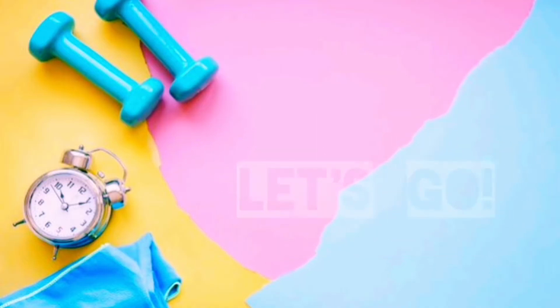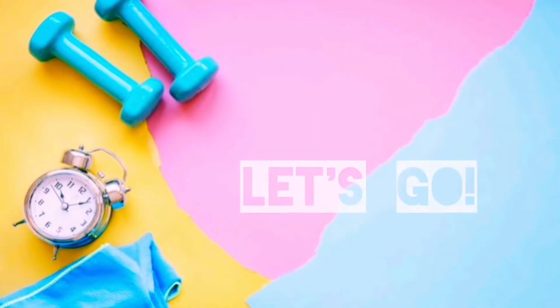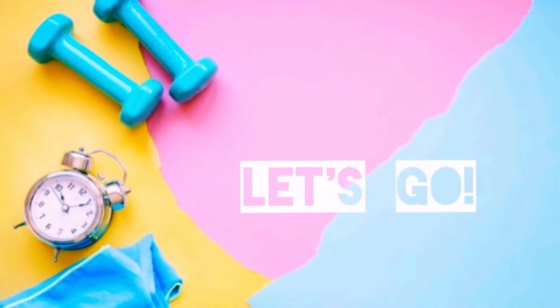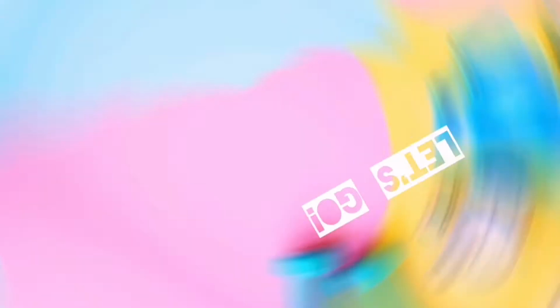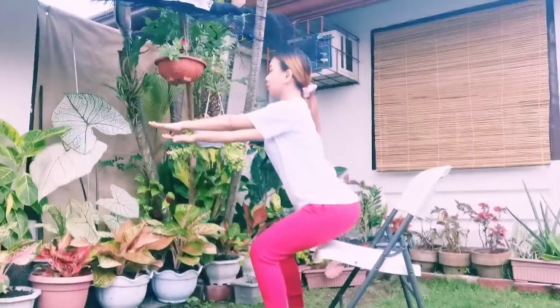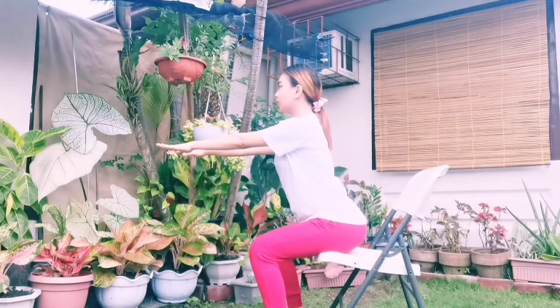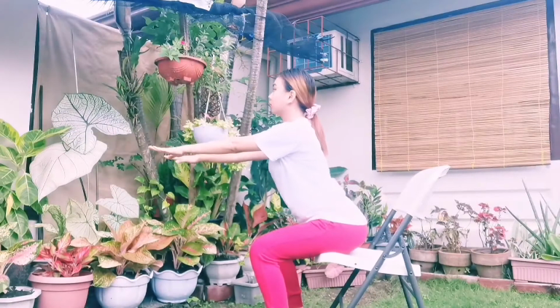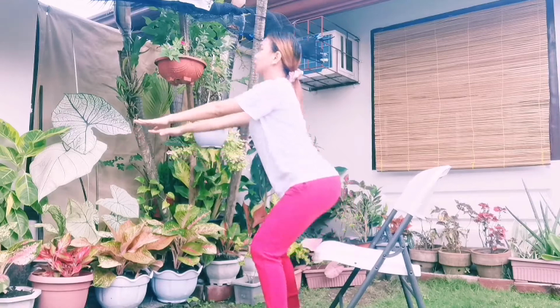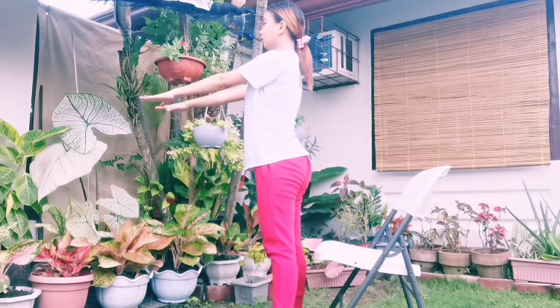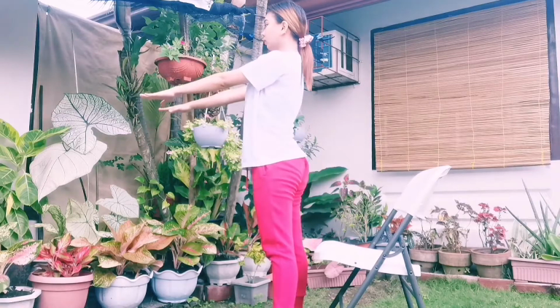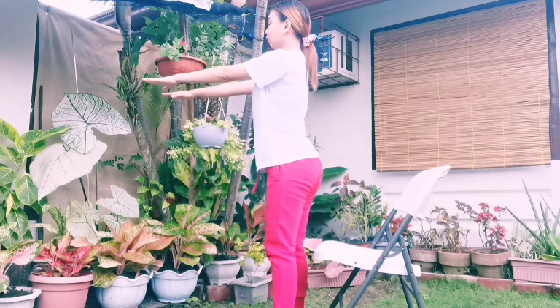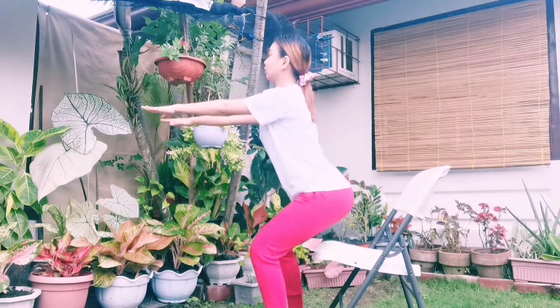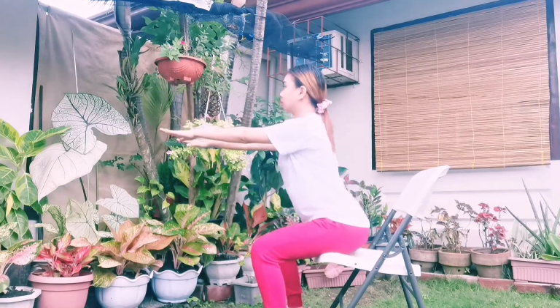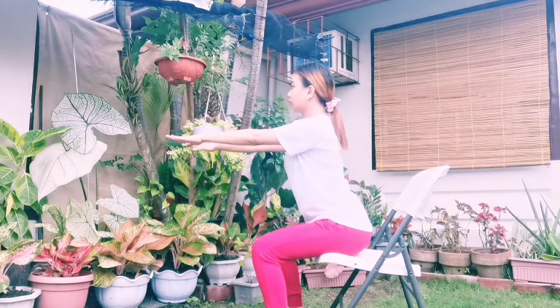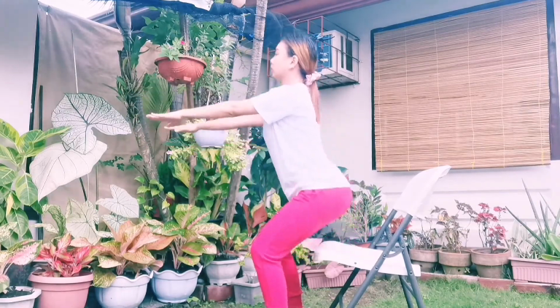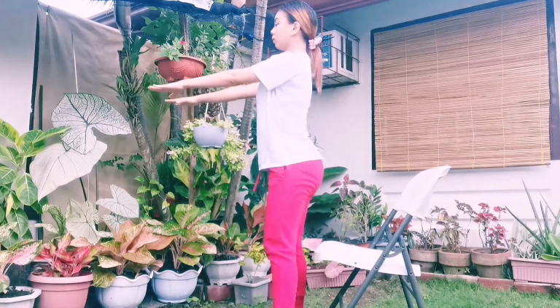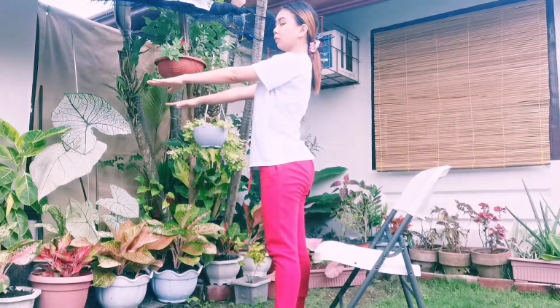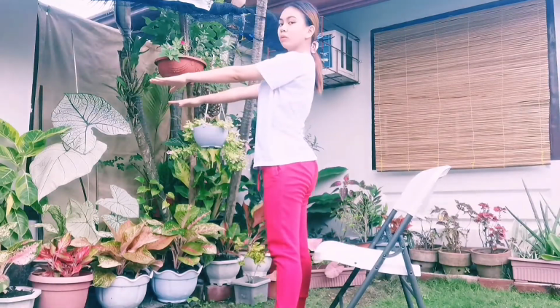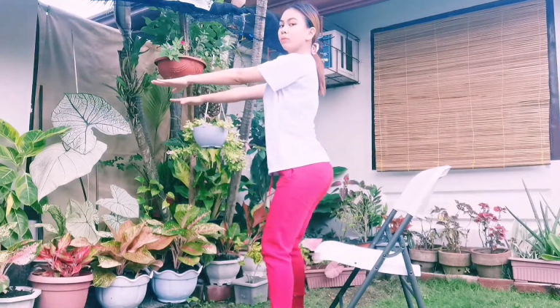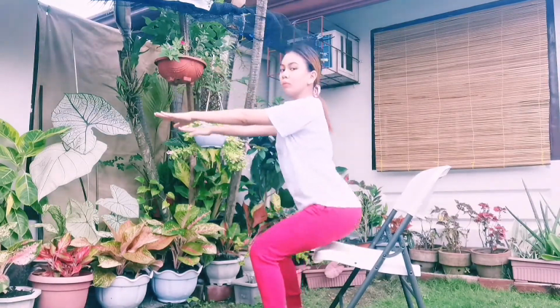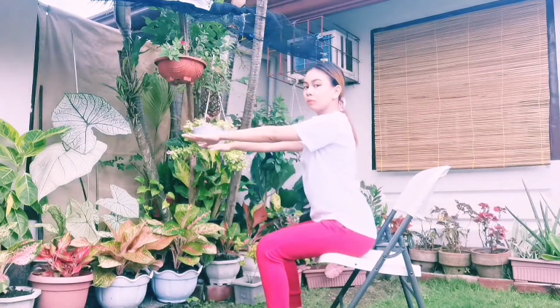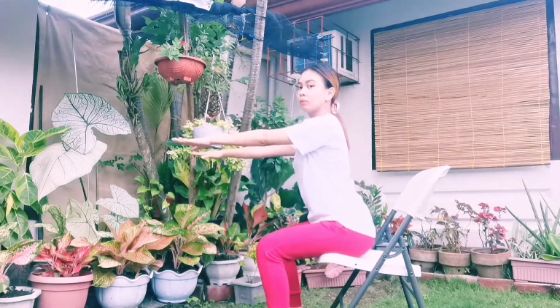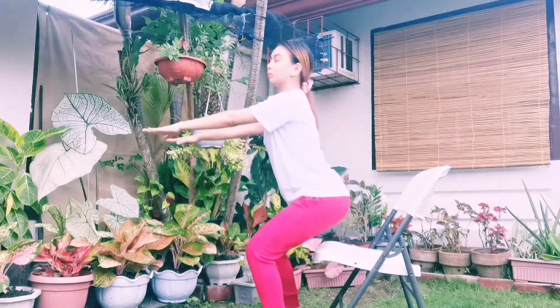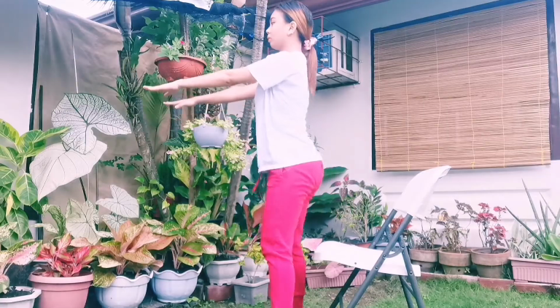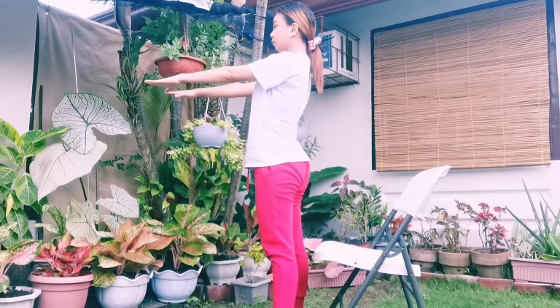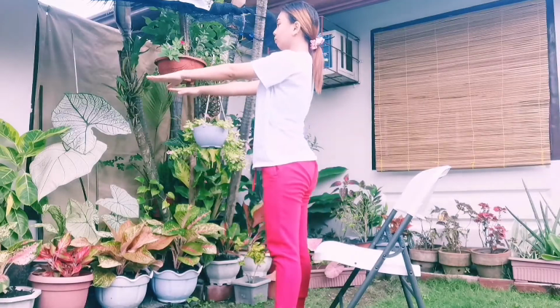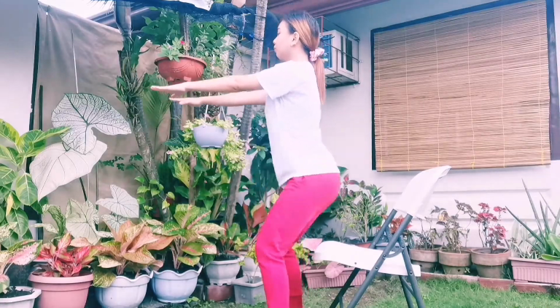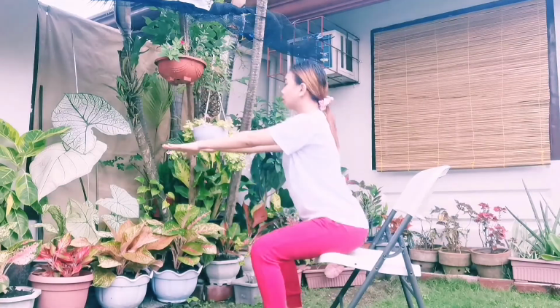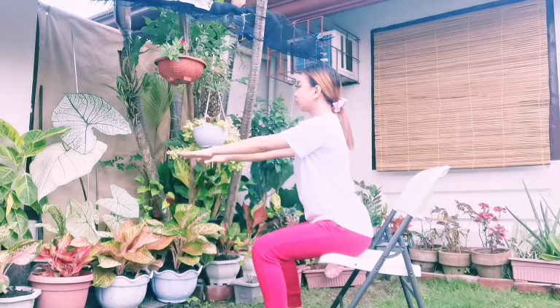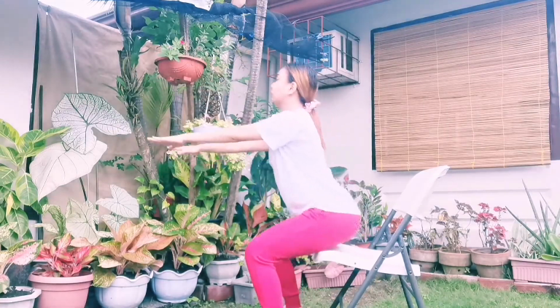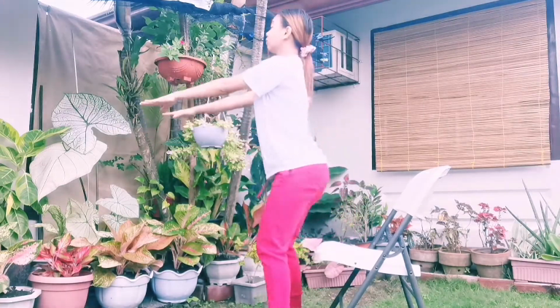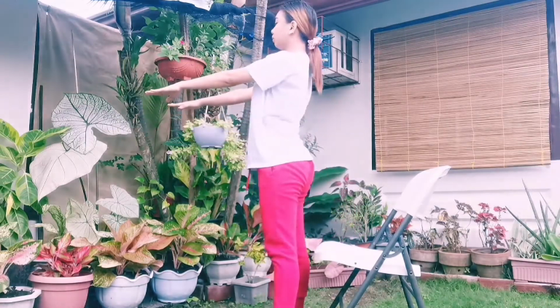First on the regression exercise, we have sit and stand squat. Do this by two sets with 10 repetitions. Then relax for 5 seconds.